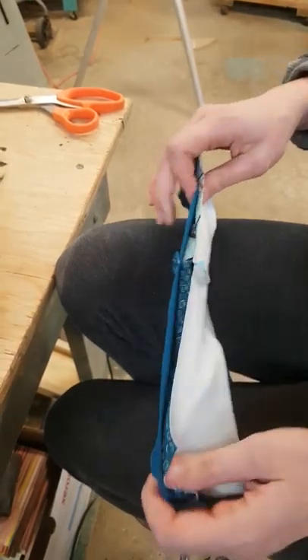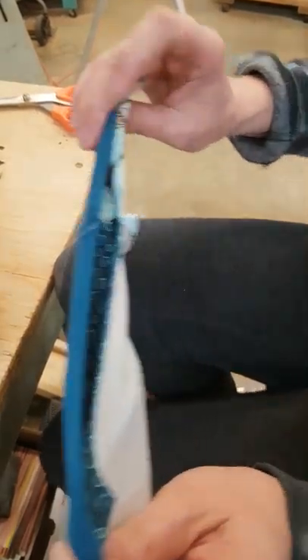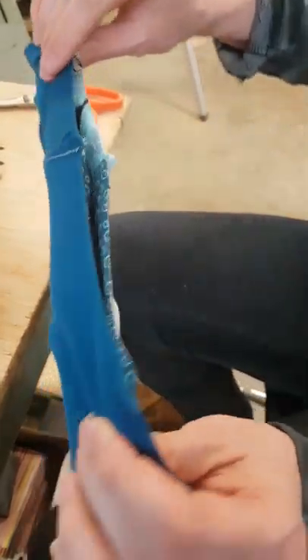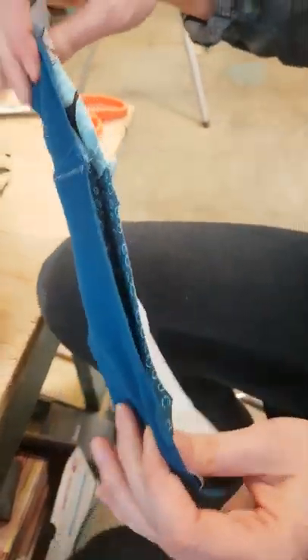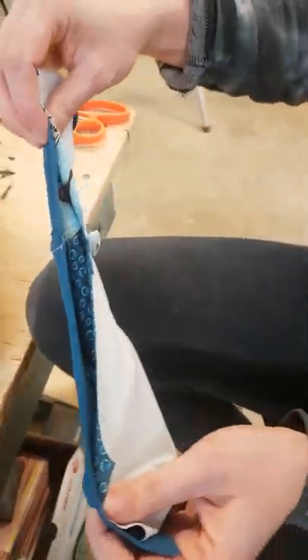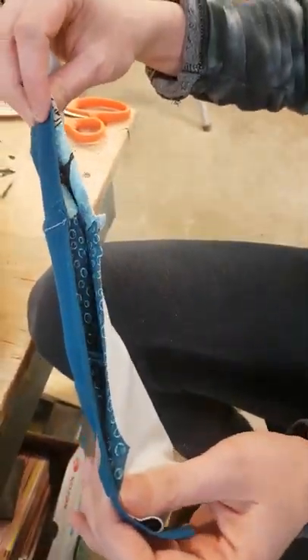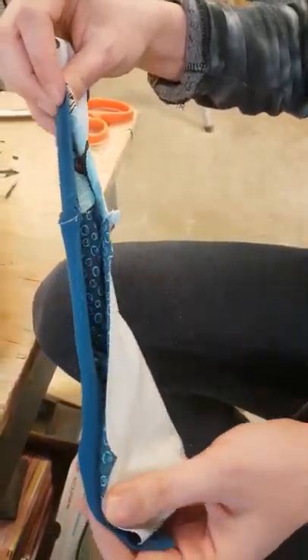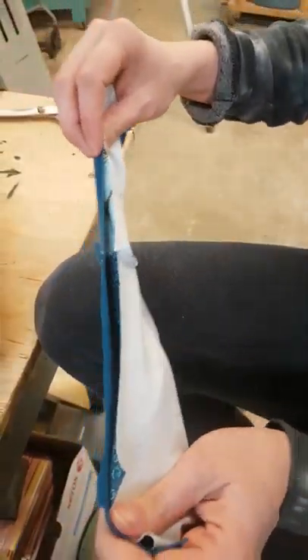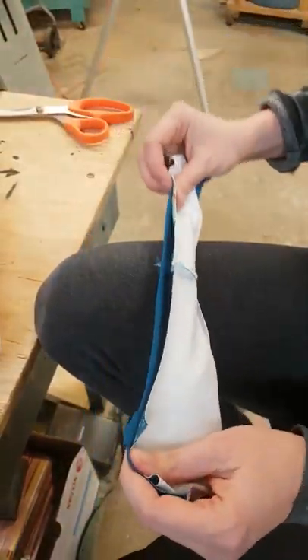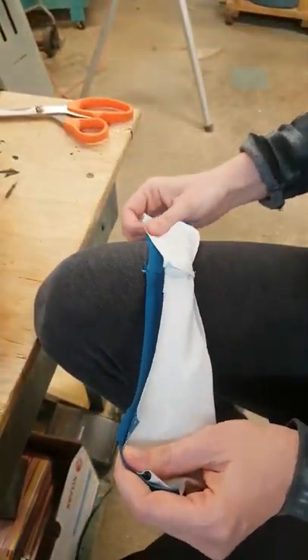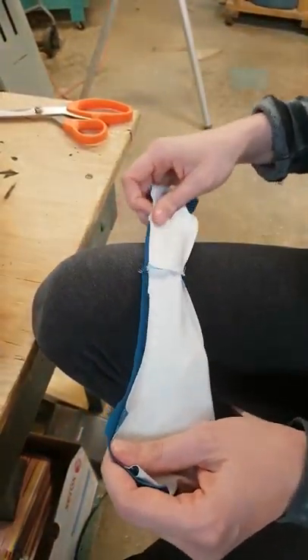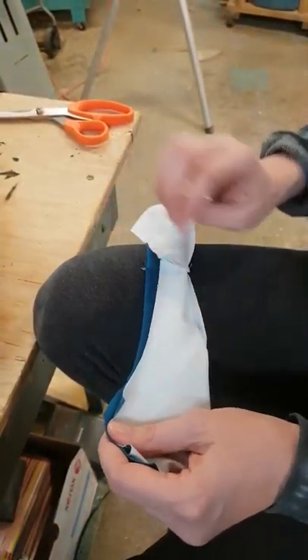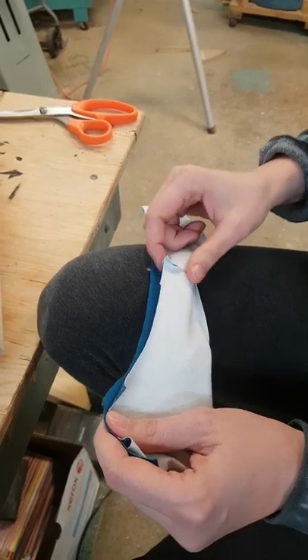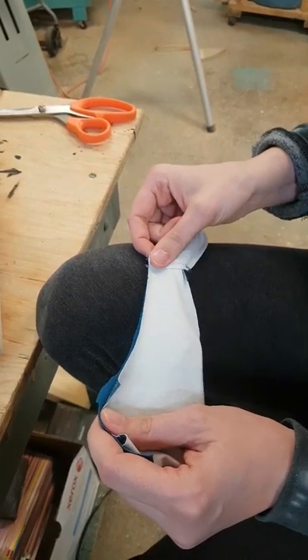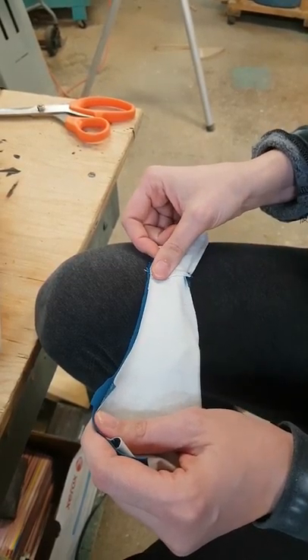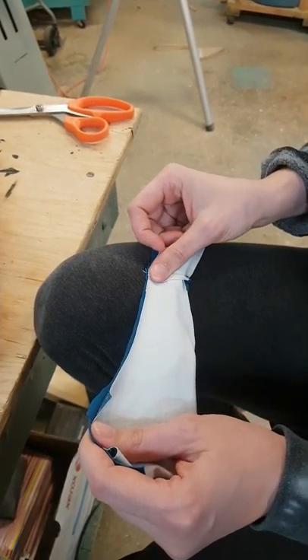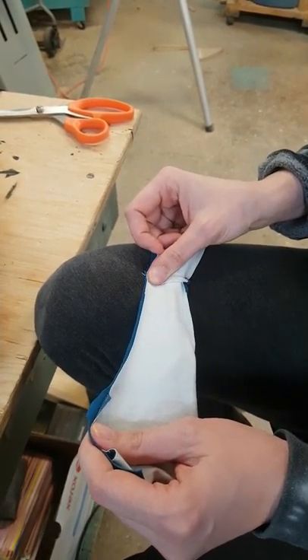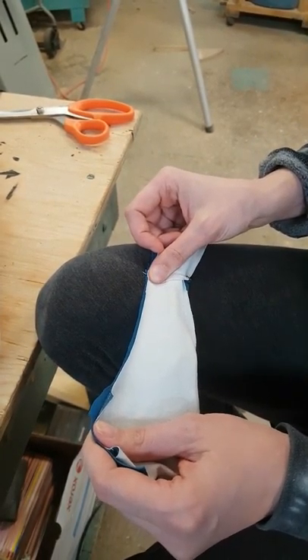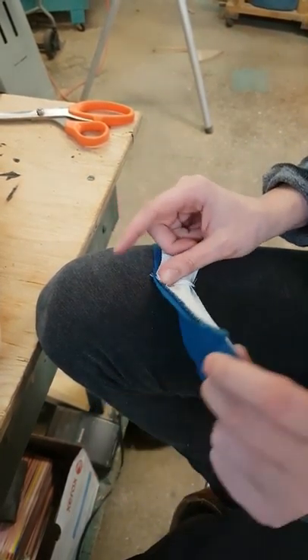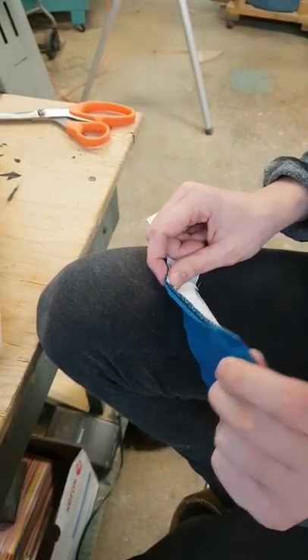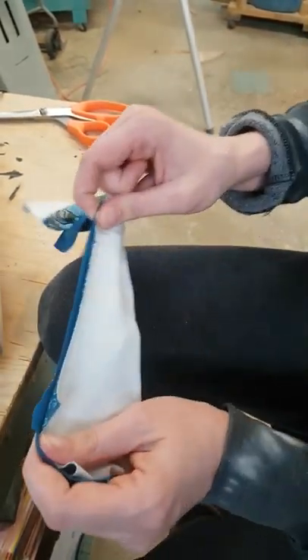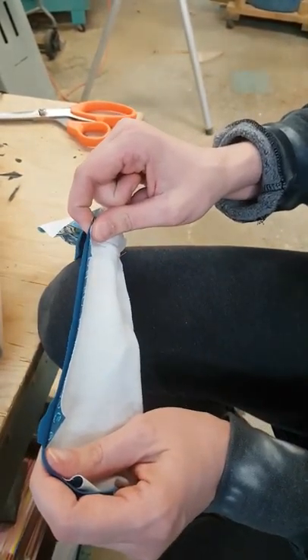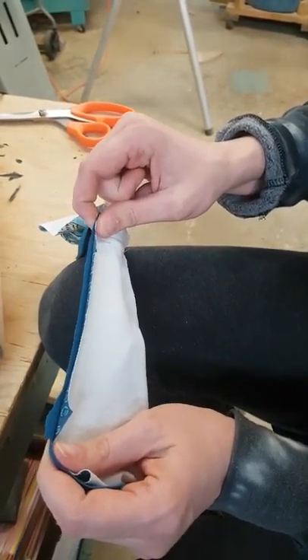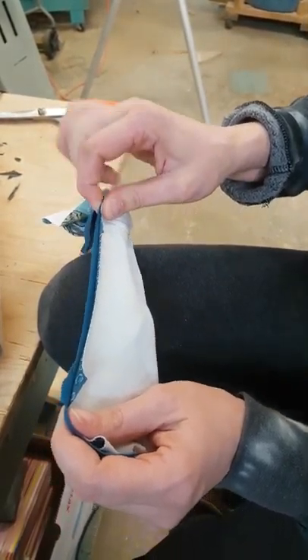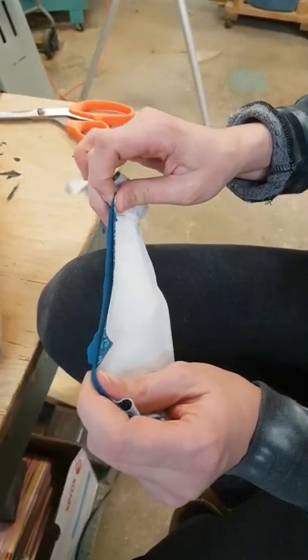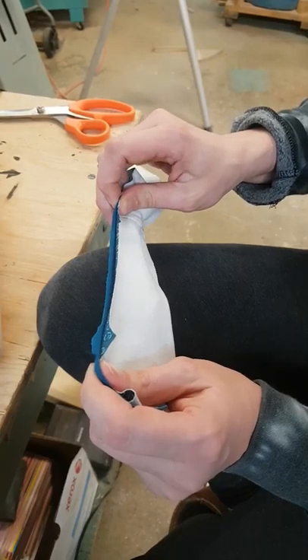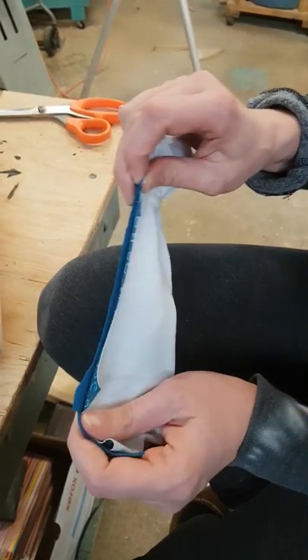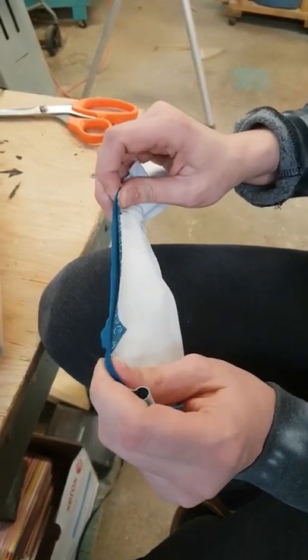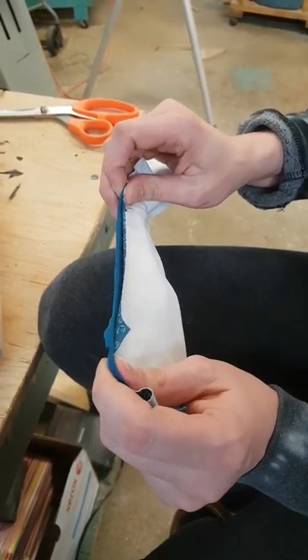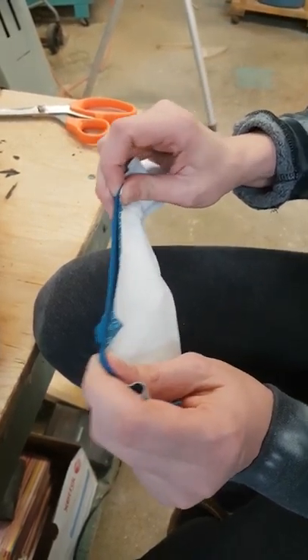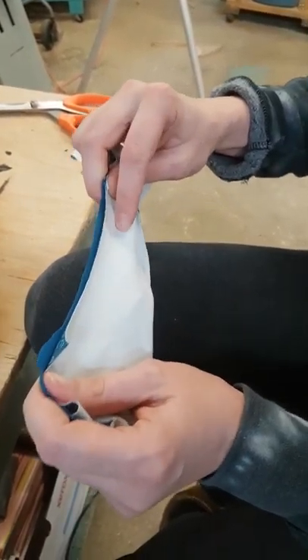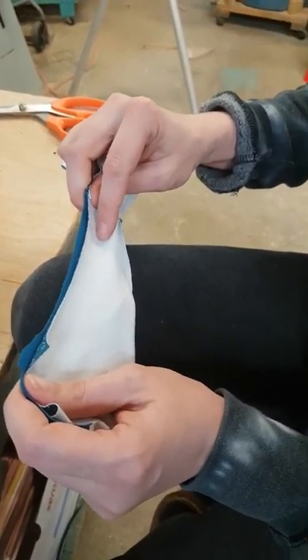Now this is a burrito roll. Basically I have the two sides that I want to sew together, together. And then the other stuff is inside.